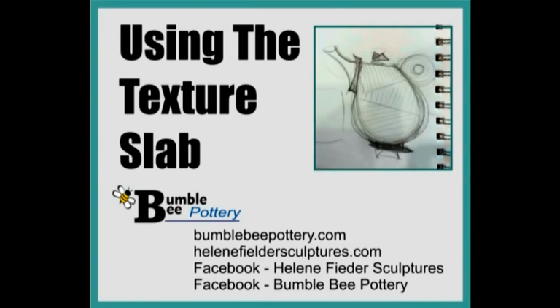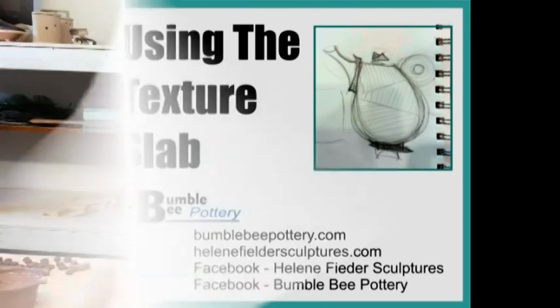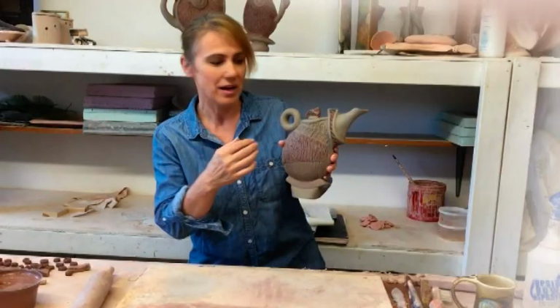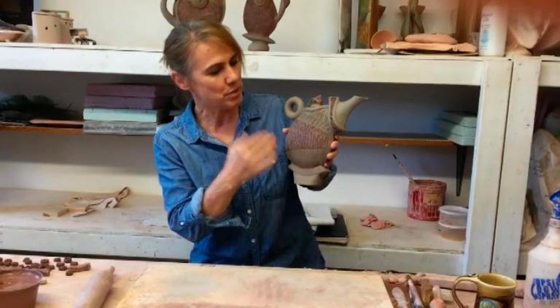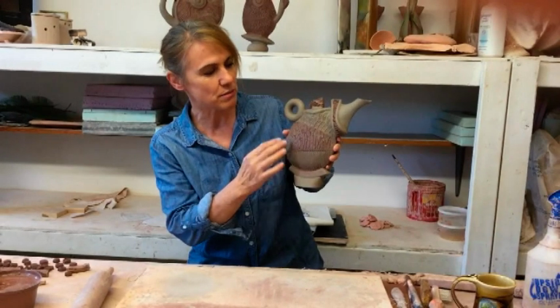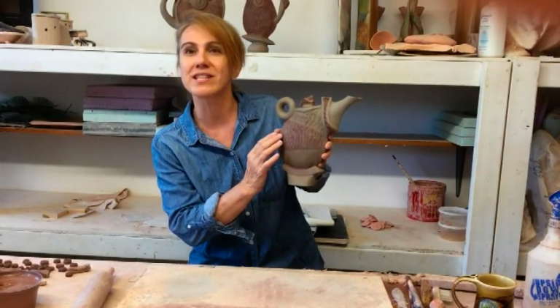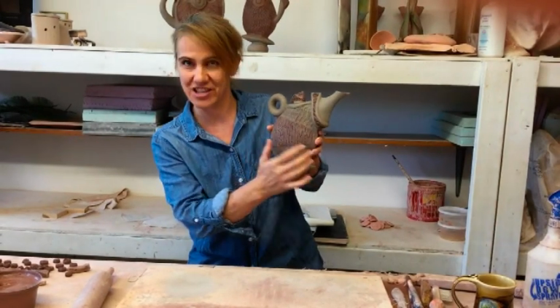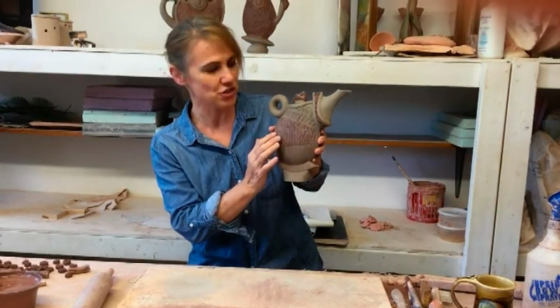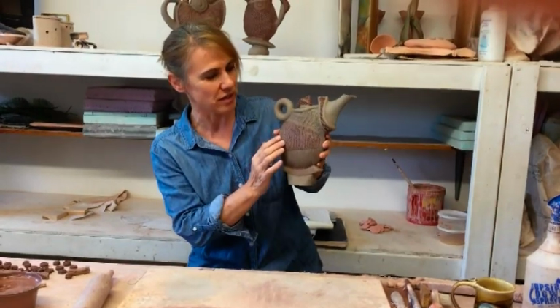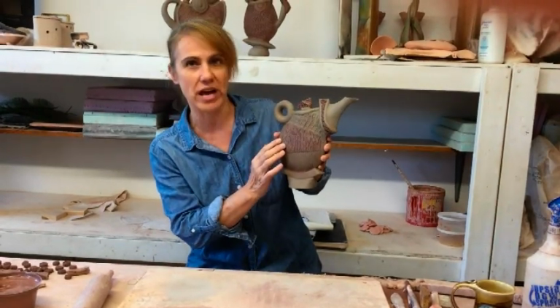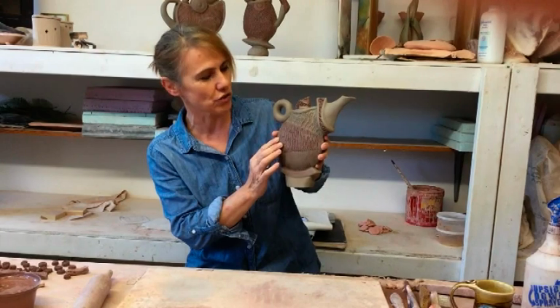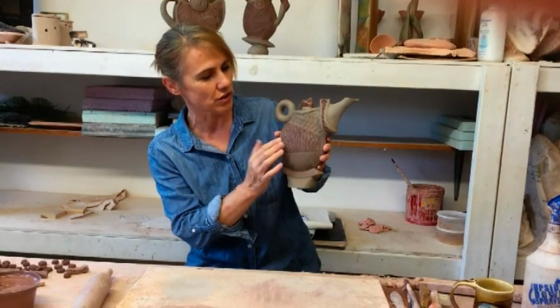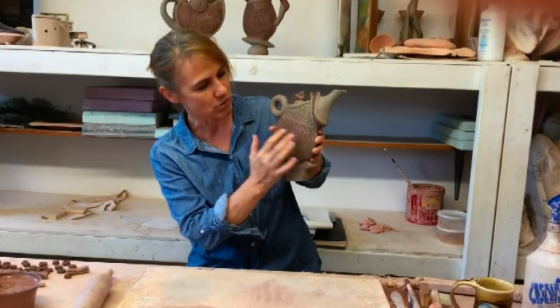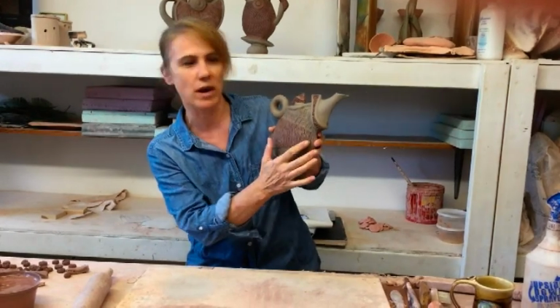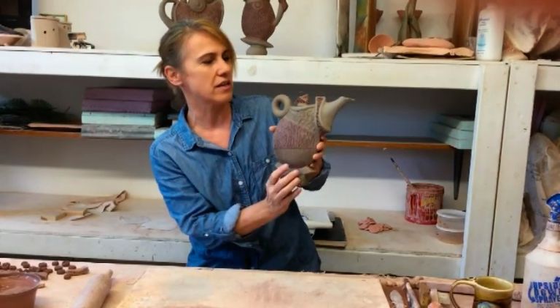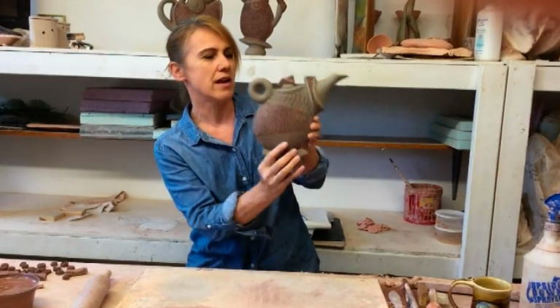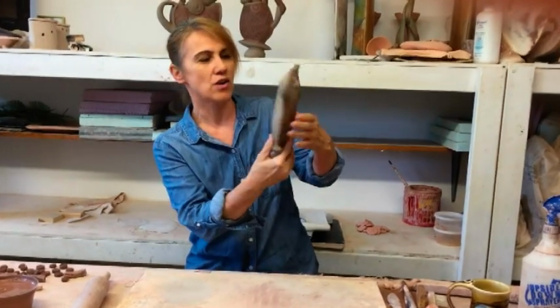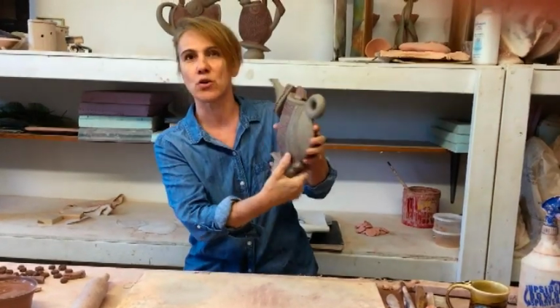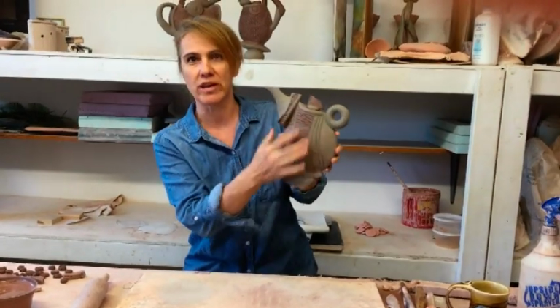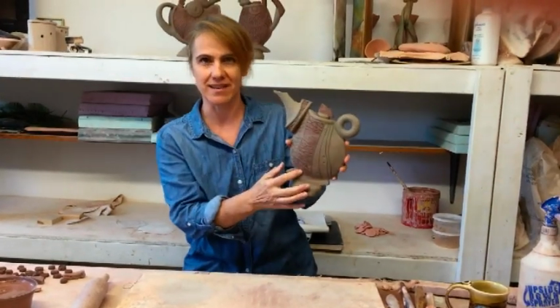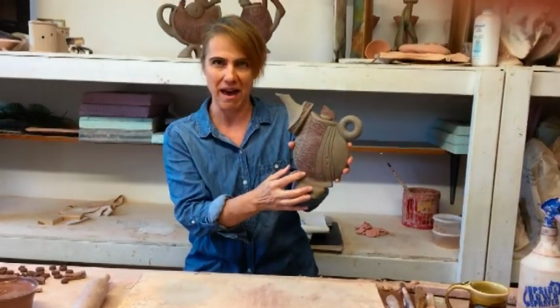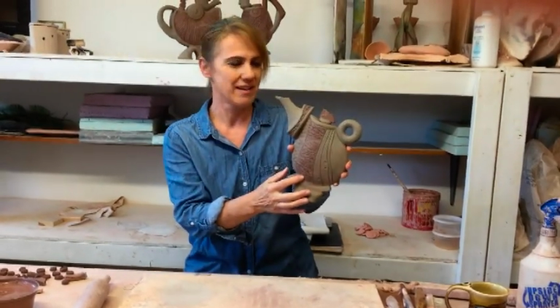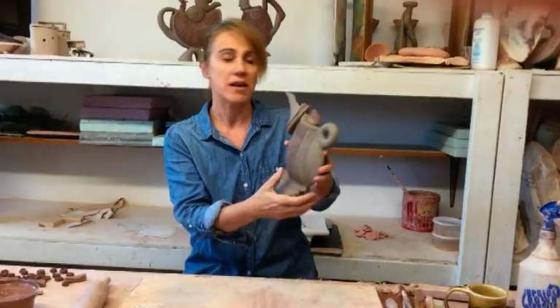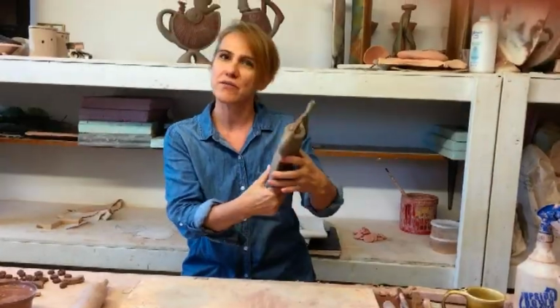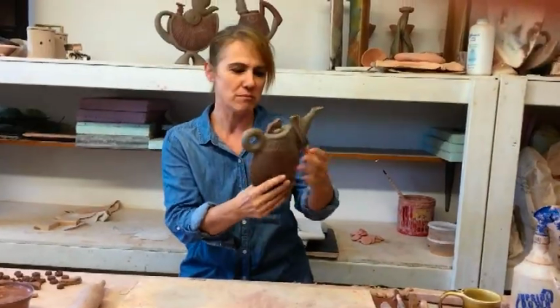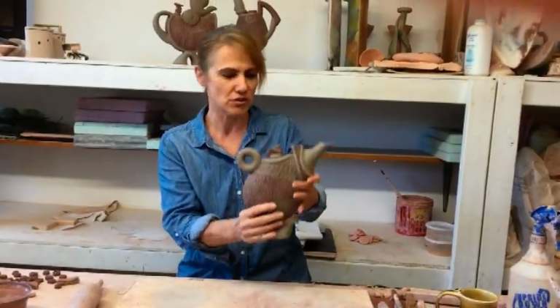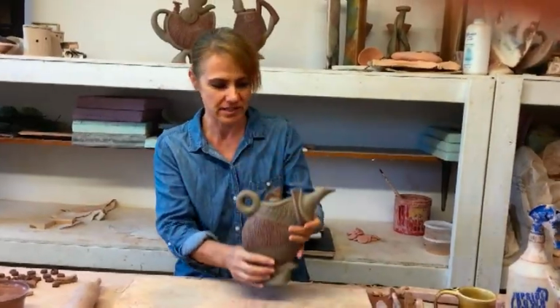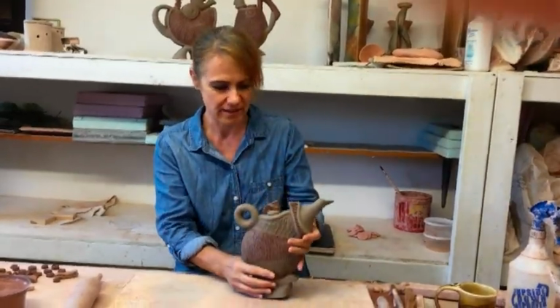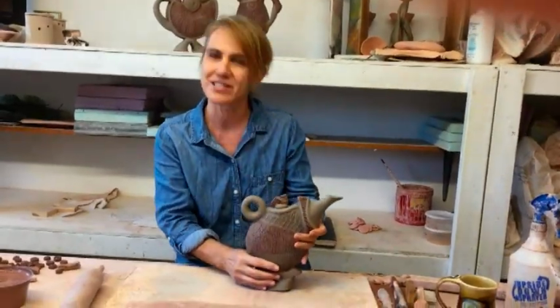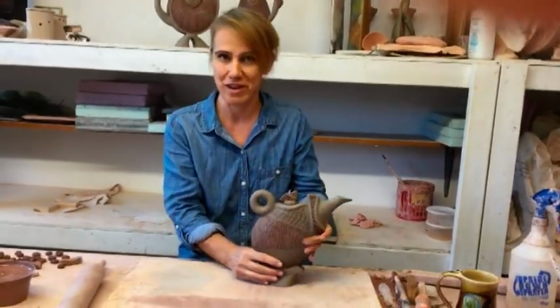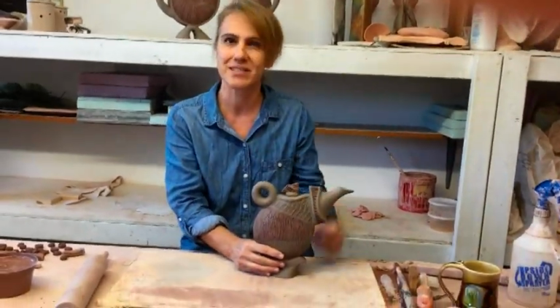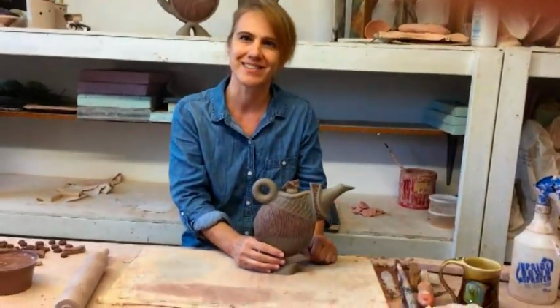I'm going to show you a piece using that texture that we created earlier. I used it right here, and I also incorporated it in the back. It can have many uses, and this is just how I chose to use it.